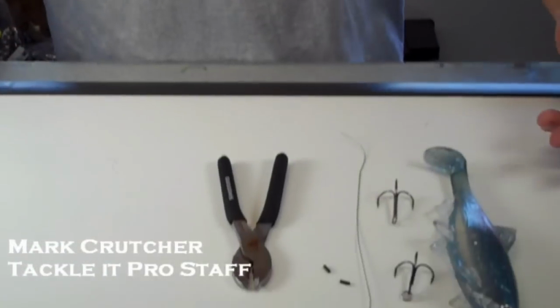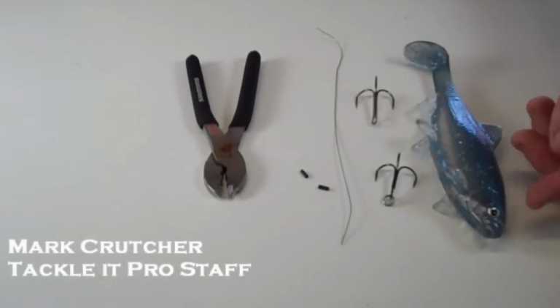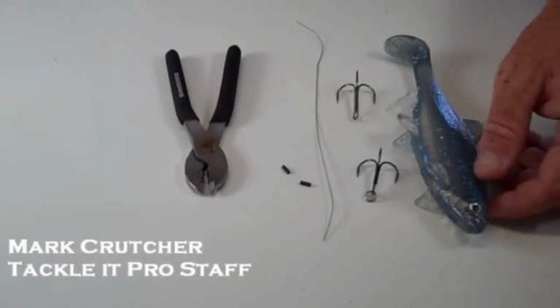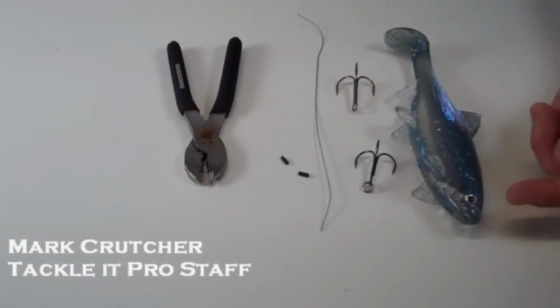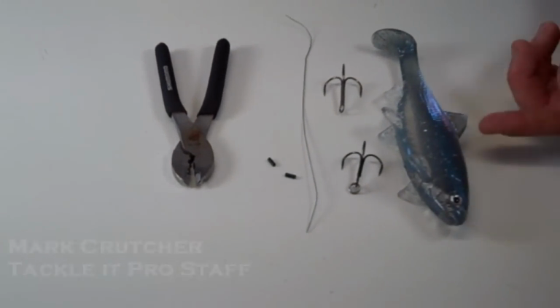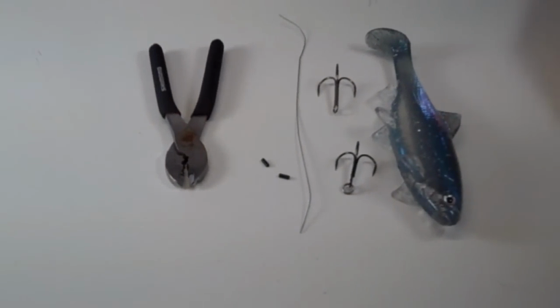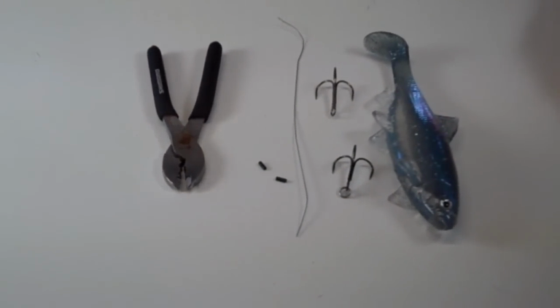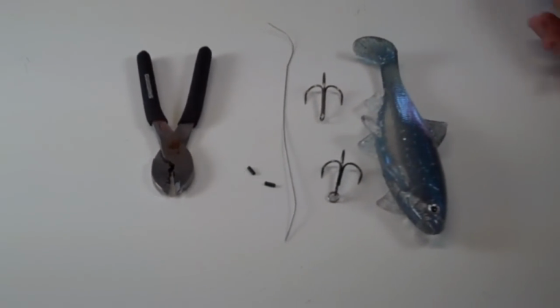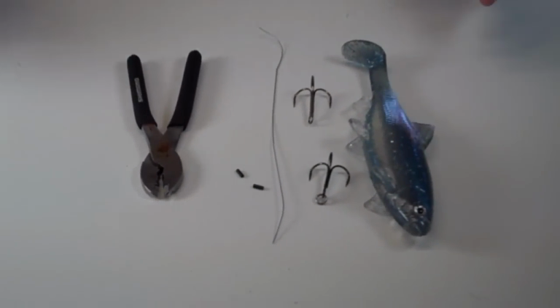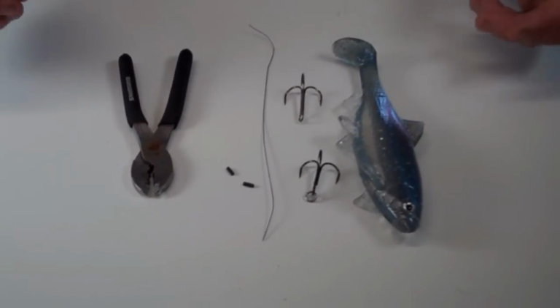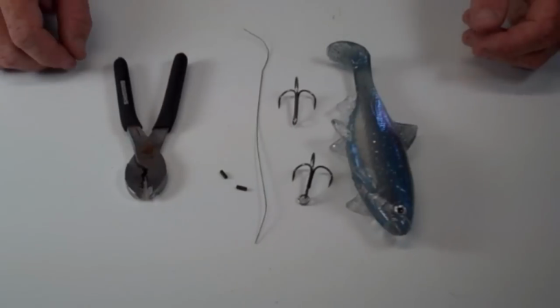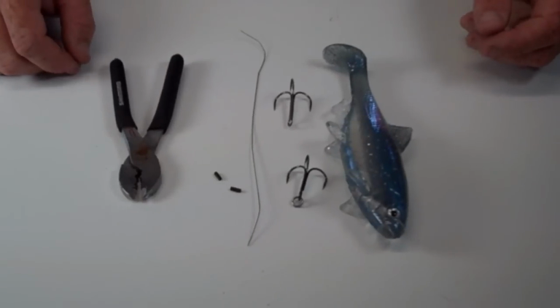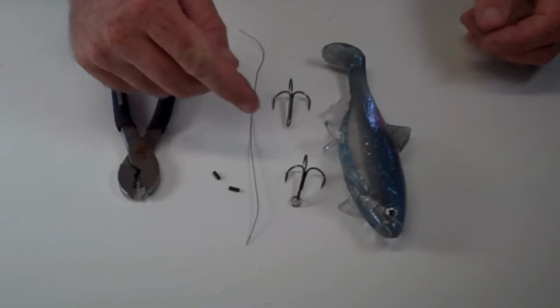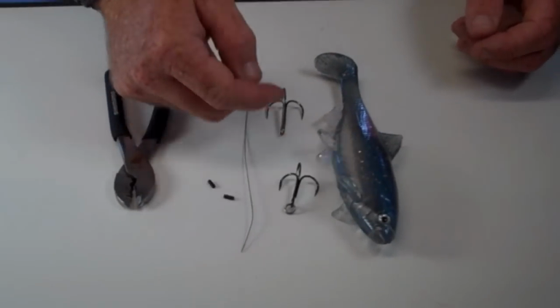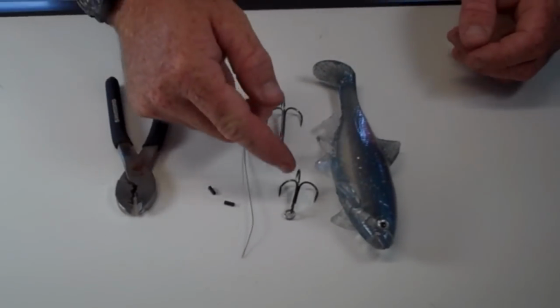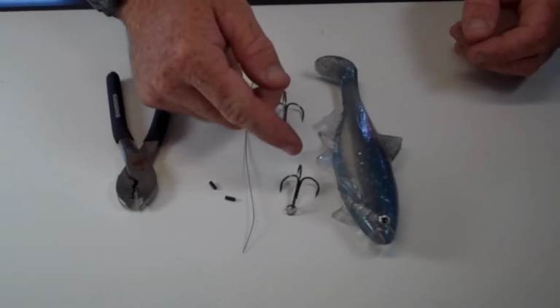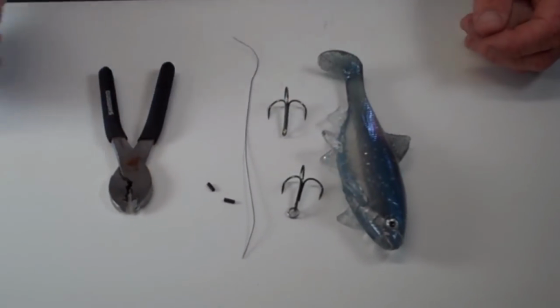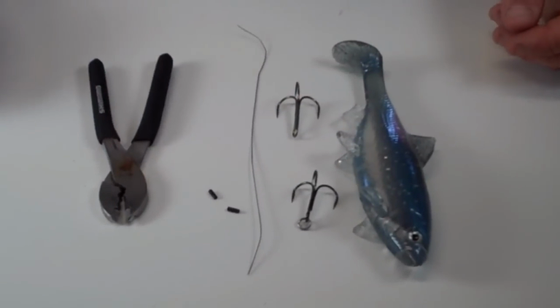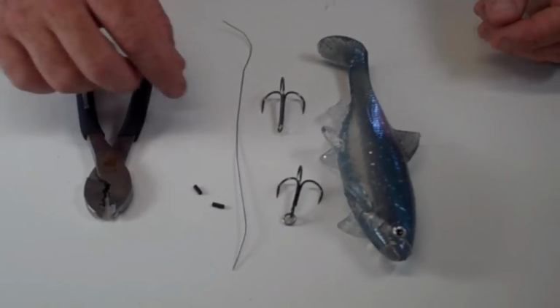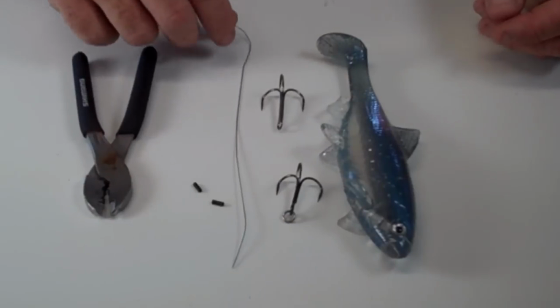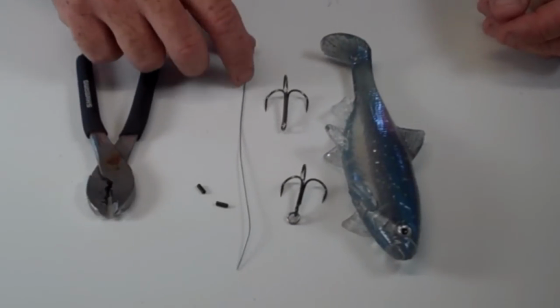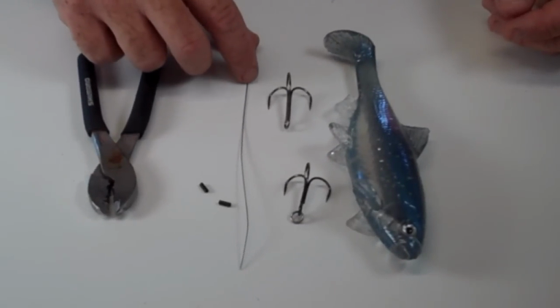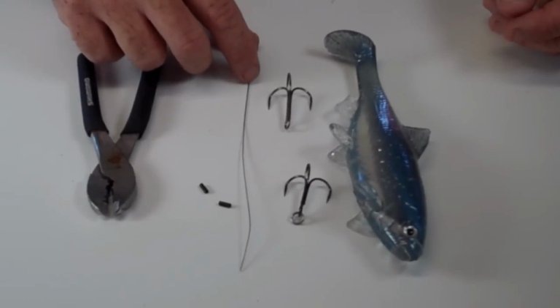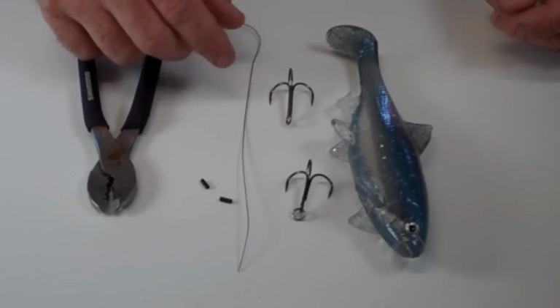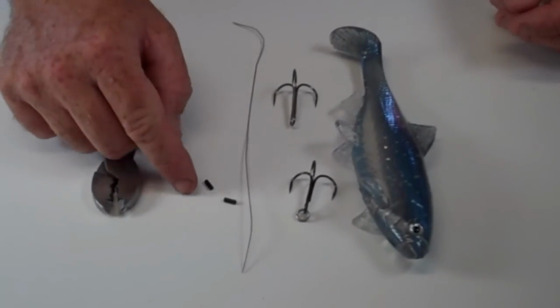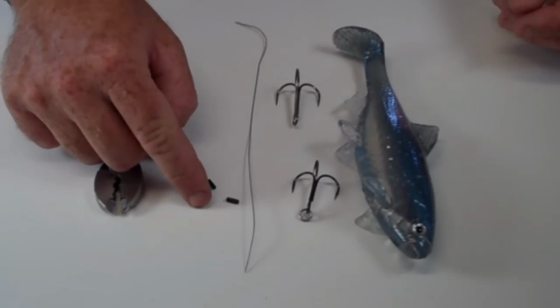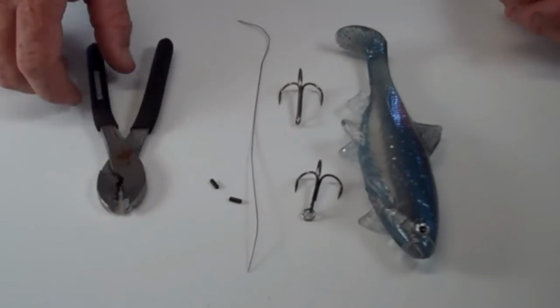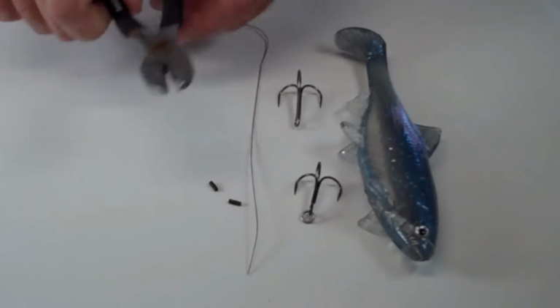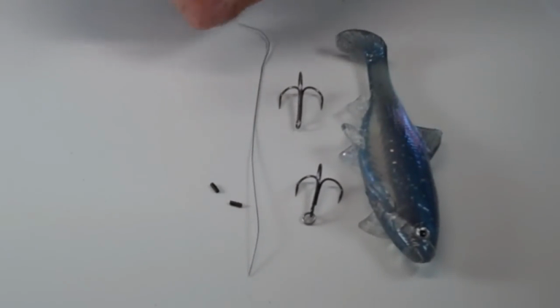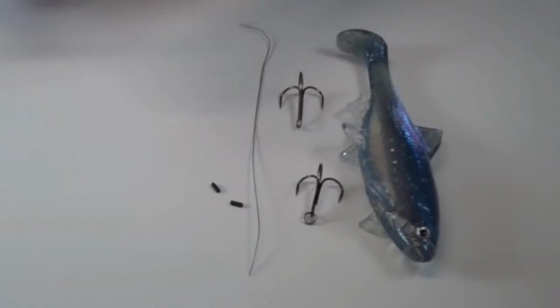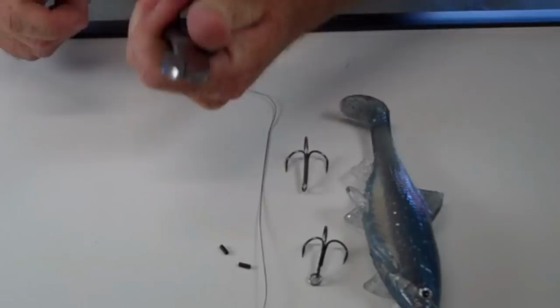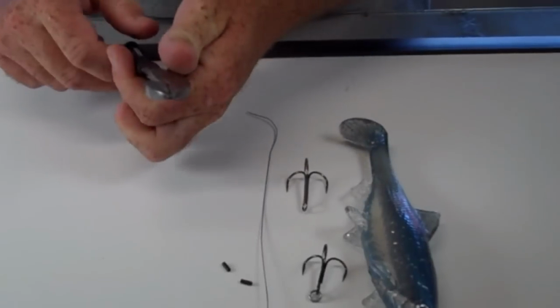Take your favorite swim bait — this one happens to be a Rago. The equipment that you're going to need is obviously your two hooks that you want to use on your bait. You're going to need some wire, two sleeves, and a pair of crimpers to crimp everything down, and that keeps it secure.